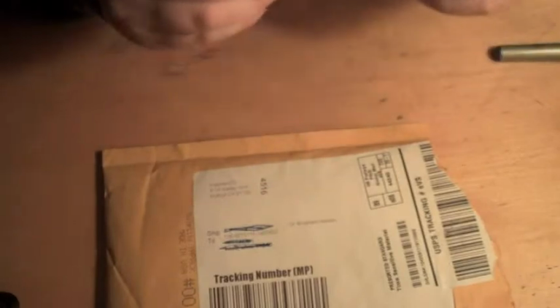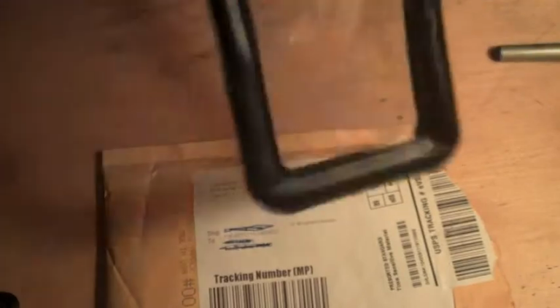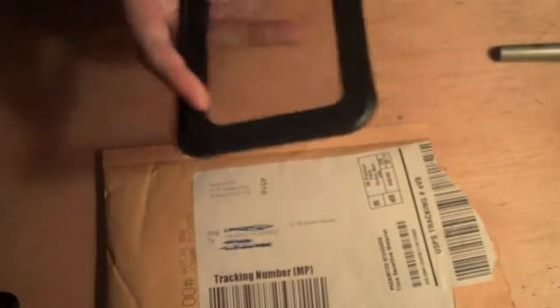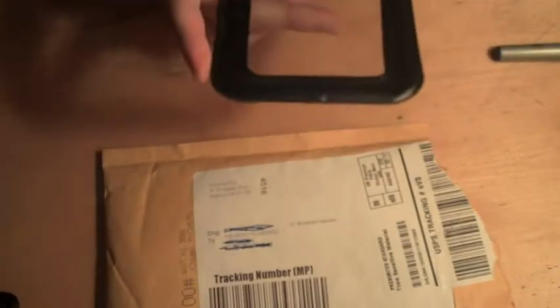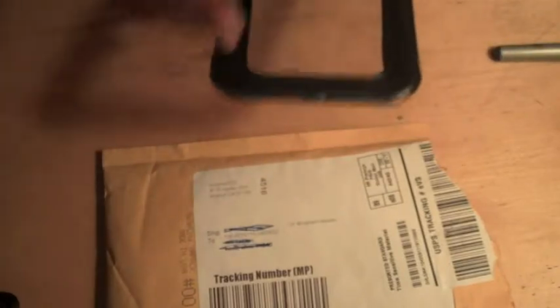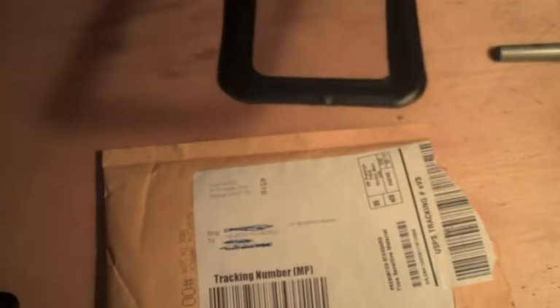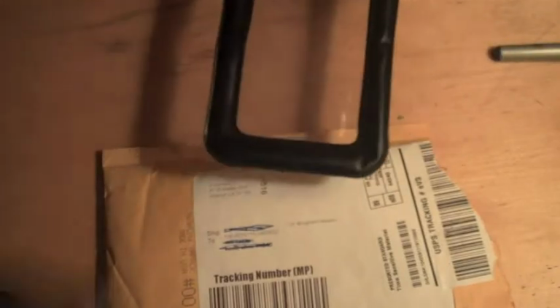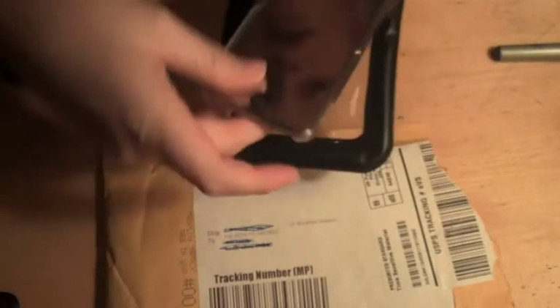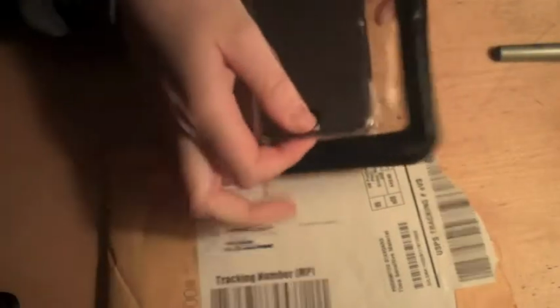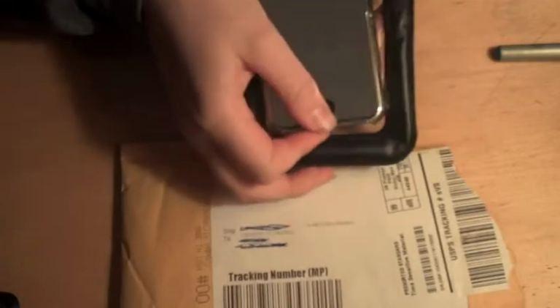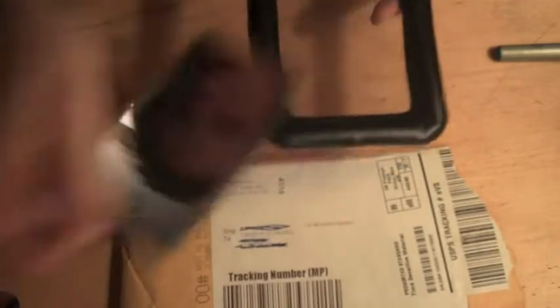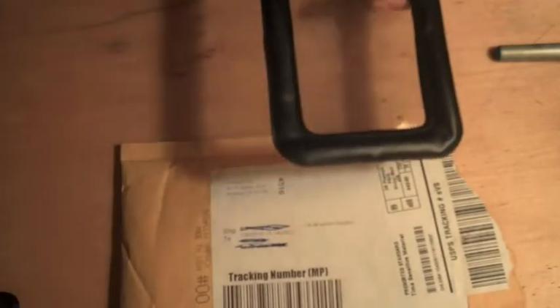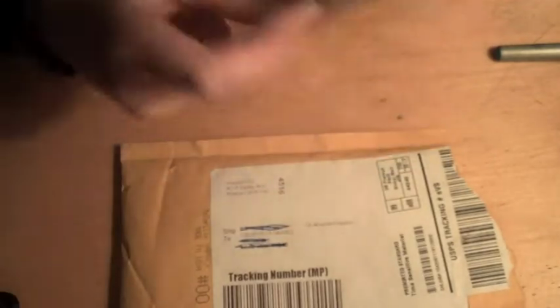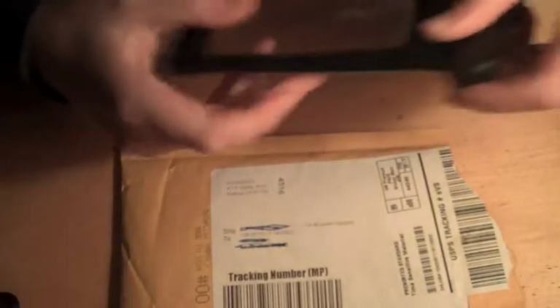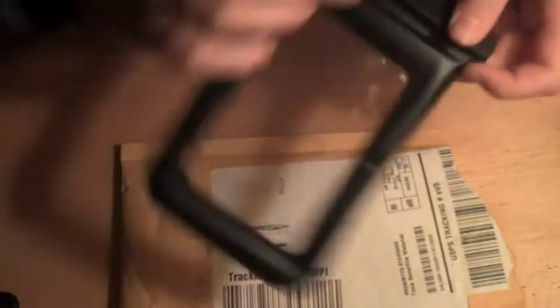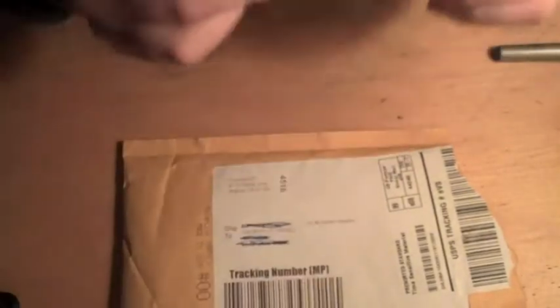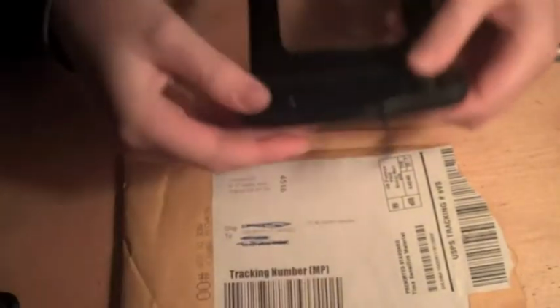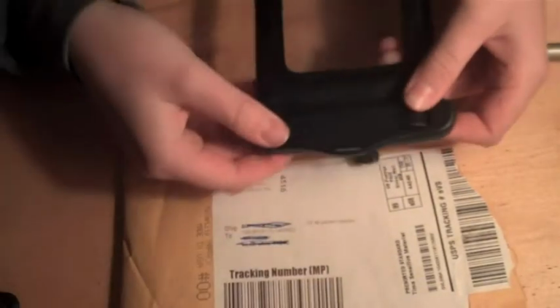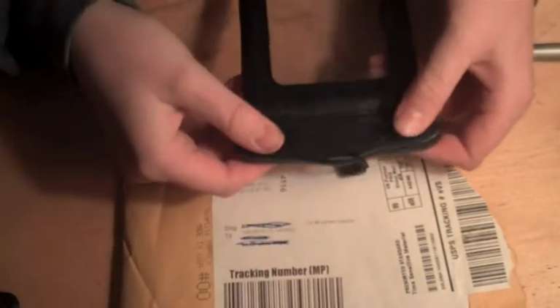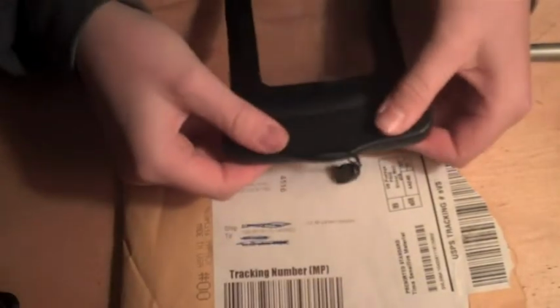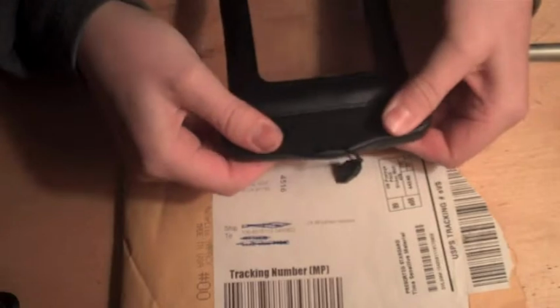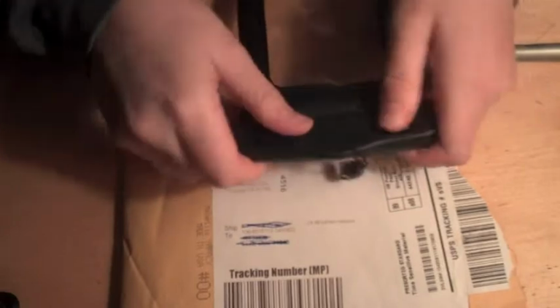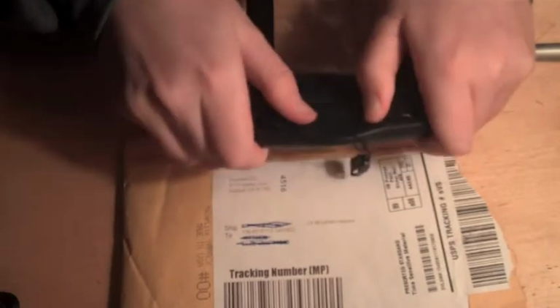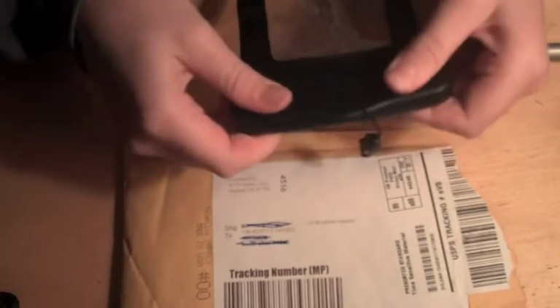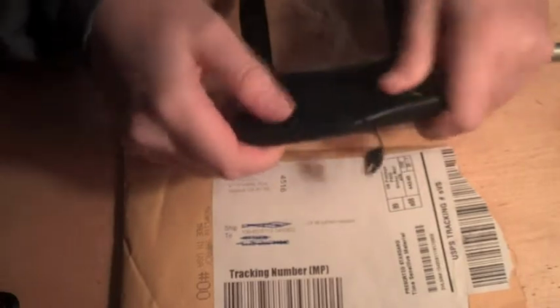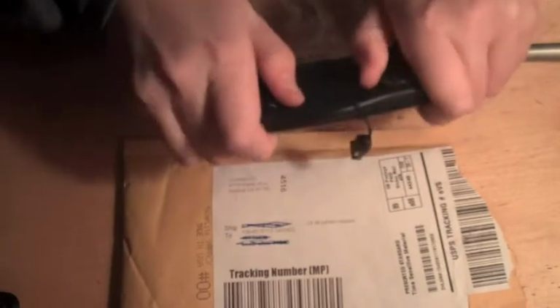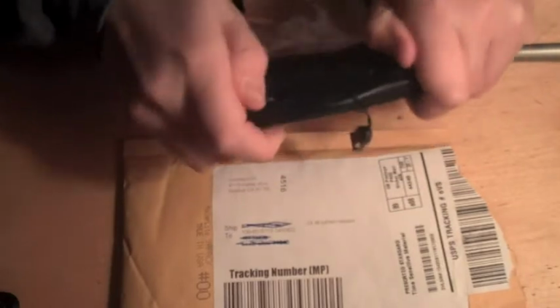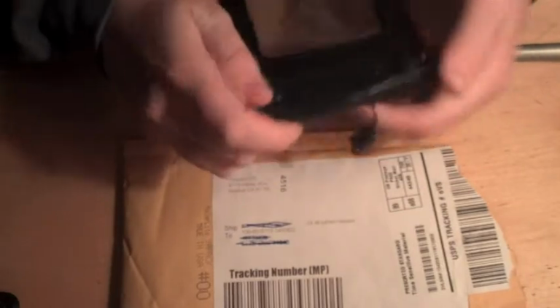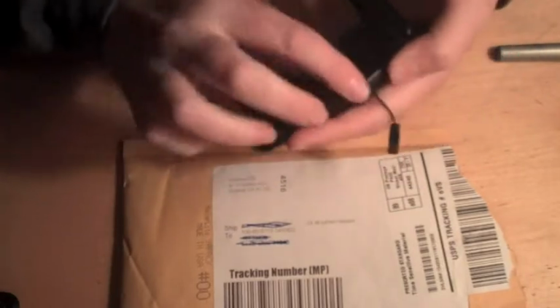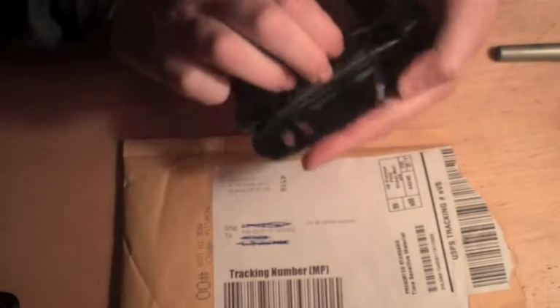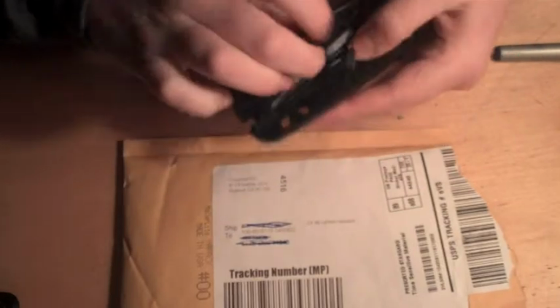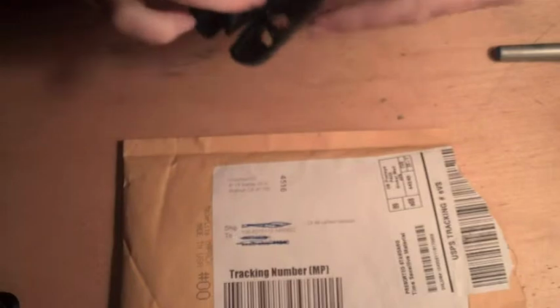This is just a very simple bag that I can put a flip video in. My iPod will fit fine in there — anything, really. To open it is actually a very smart way: you twist these little things around, like you're rolling your finger or something. So you twist it around and it opens like this.